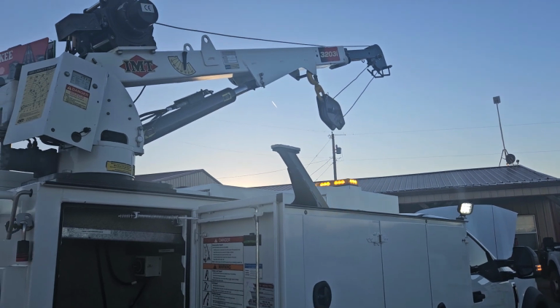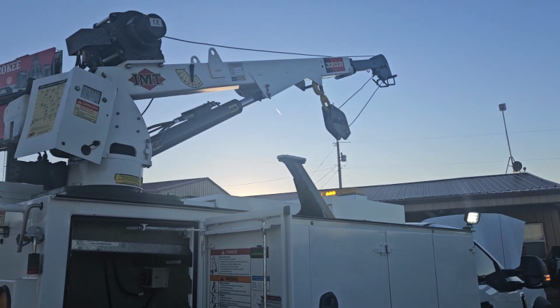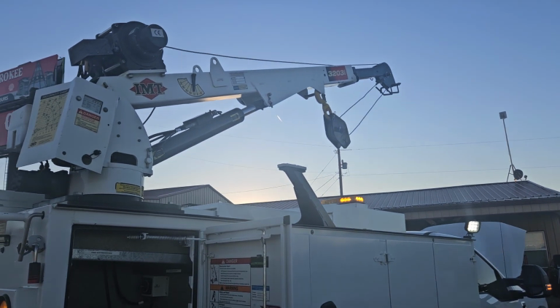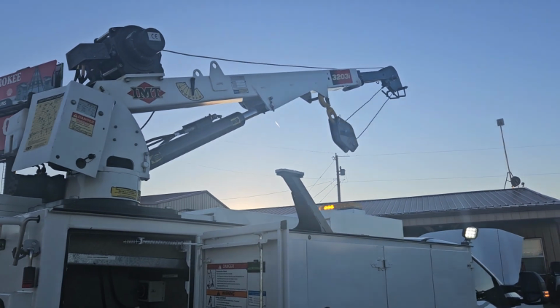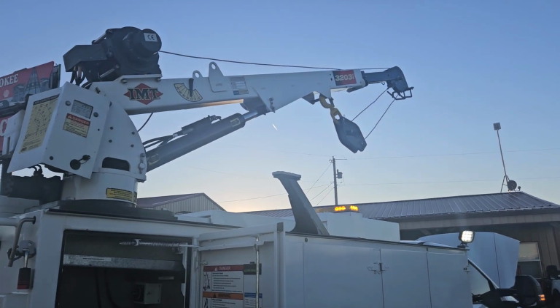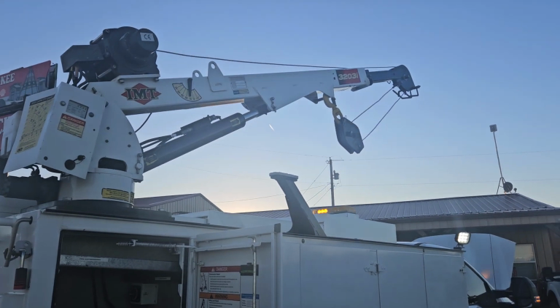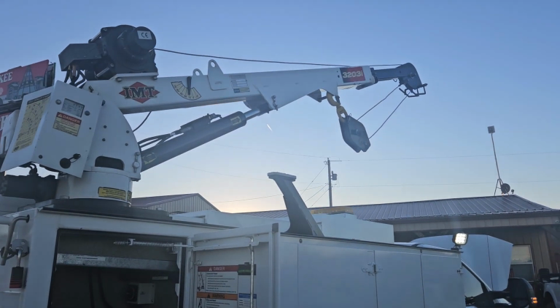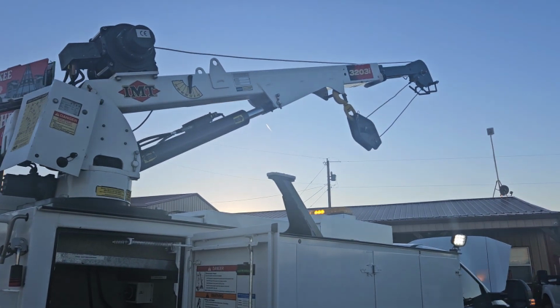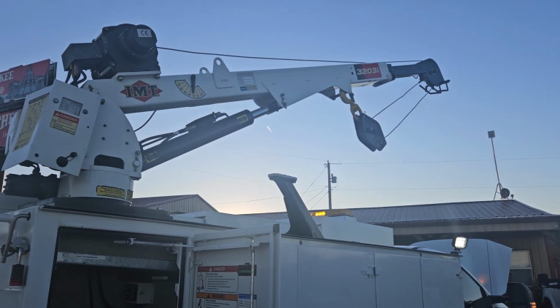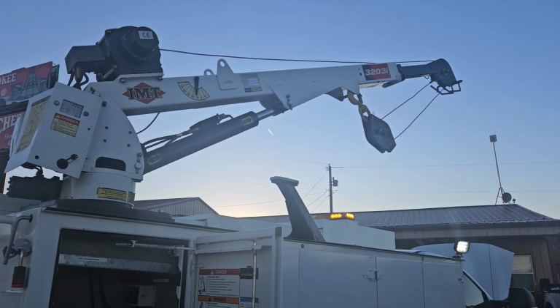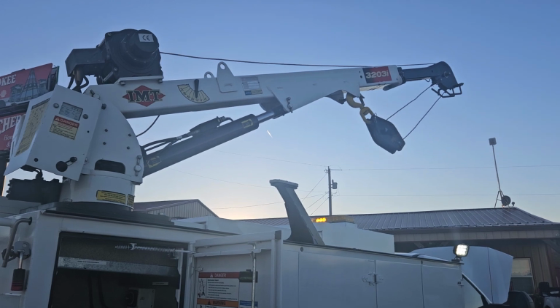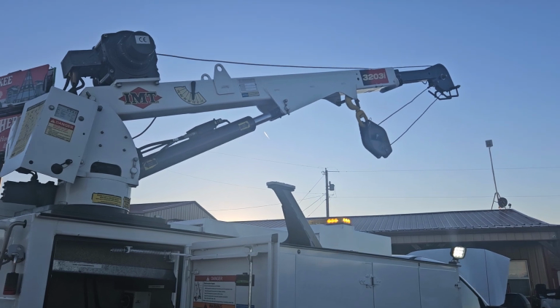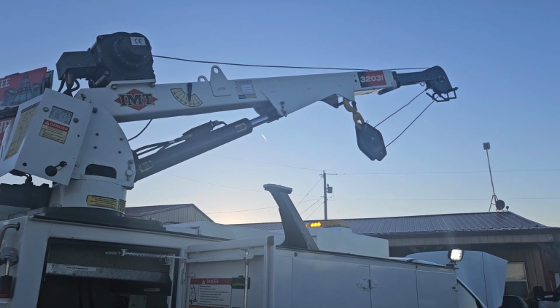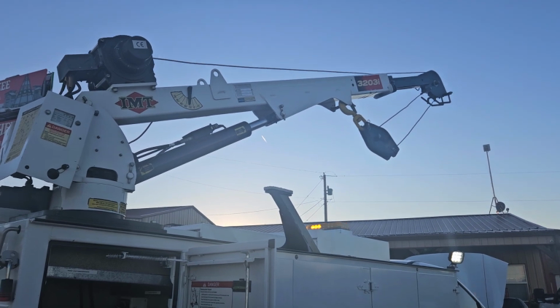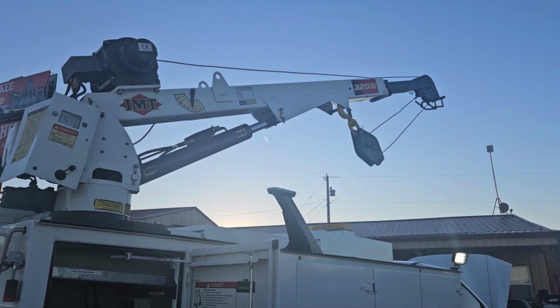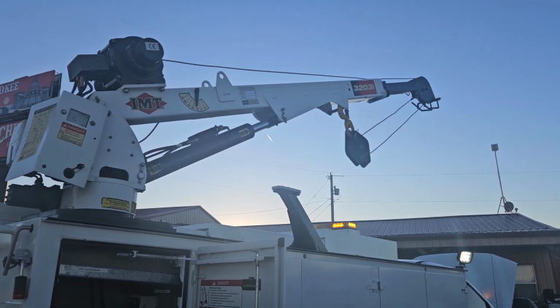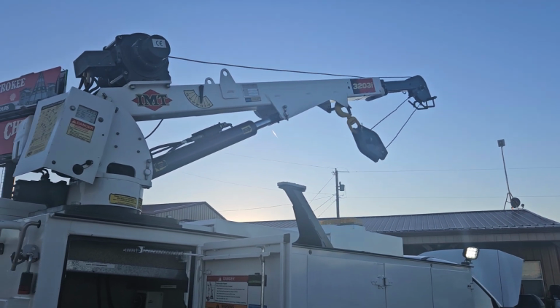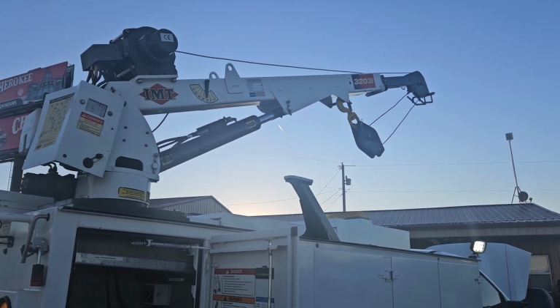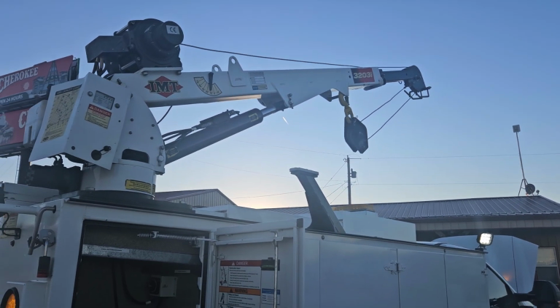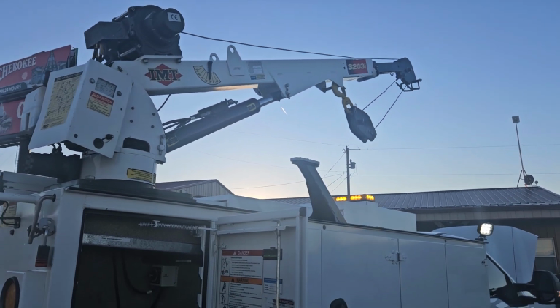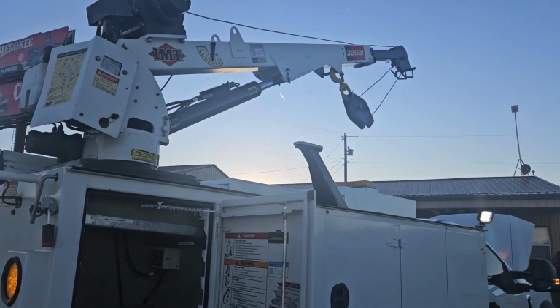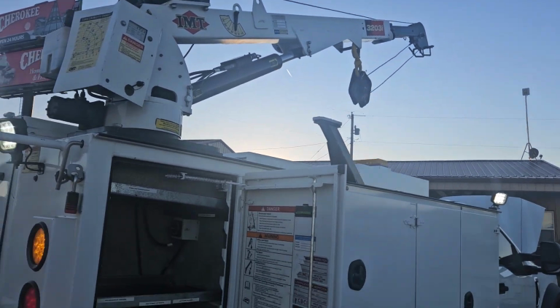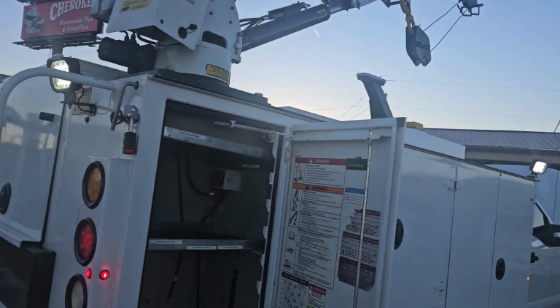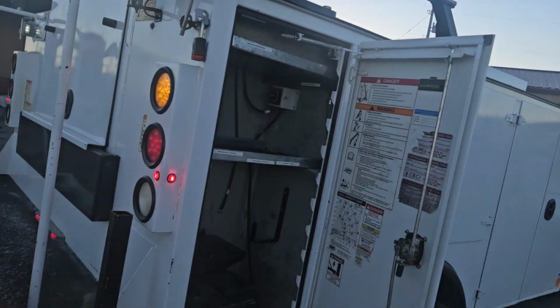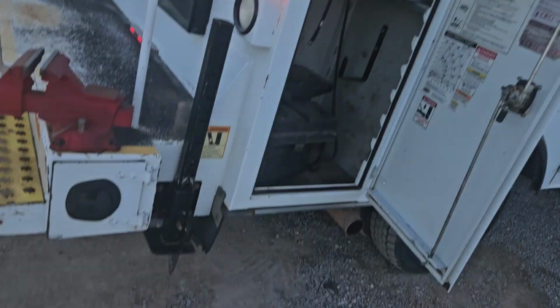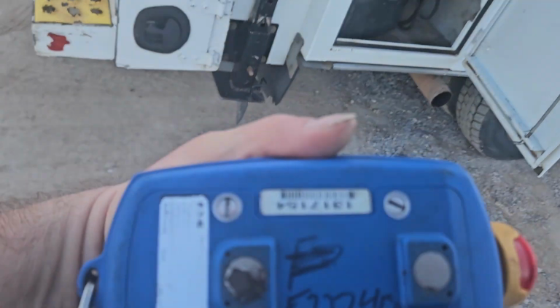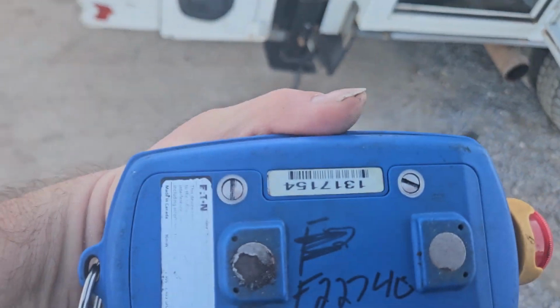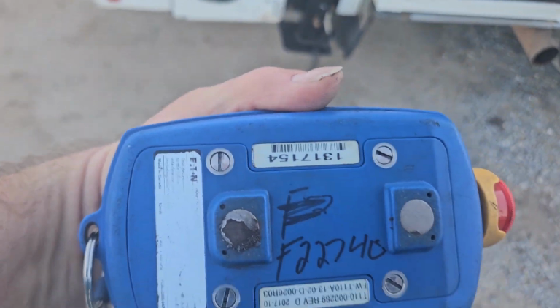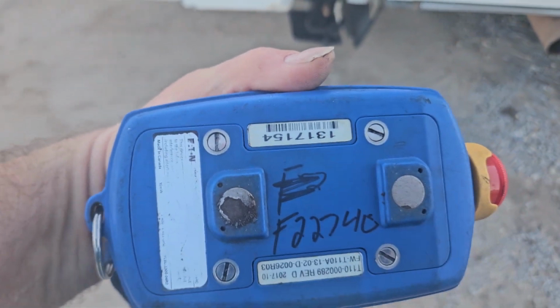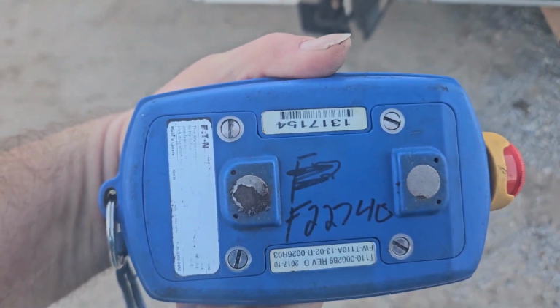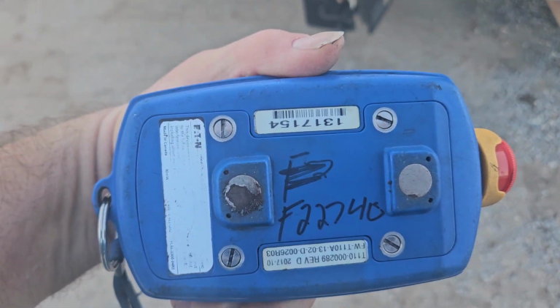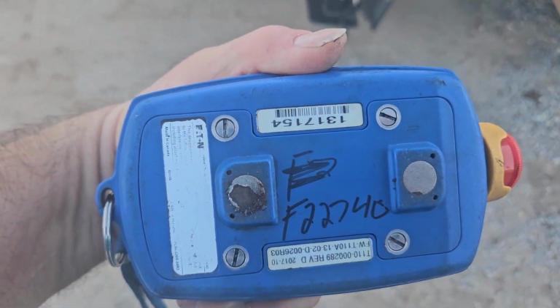I'm gonna rotate. And this is the F22740.